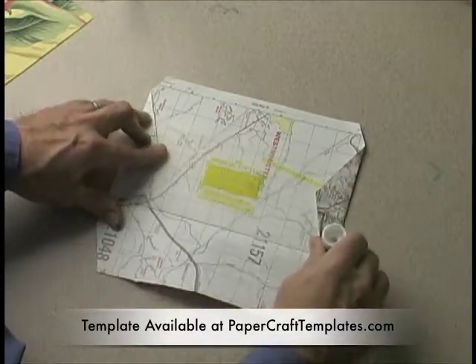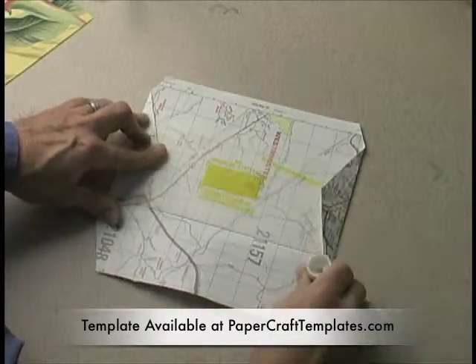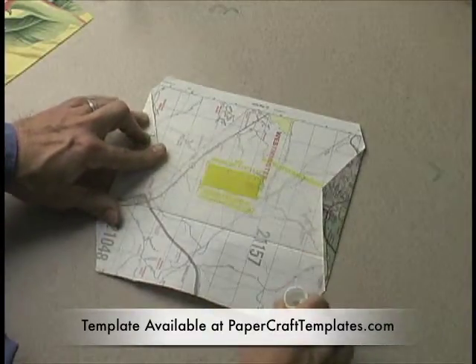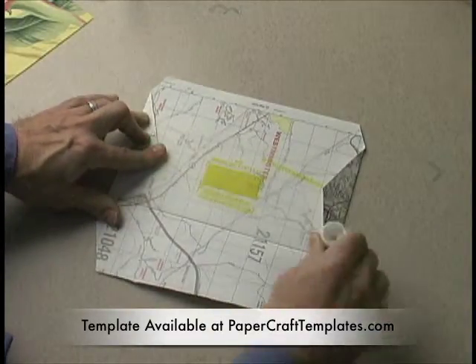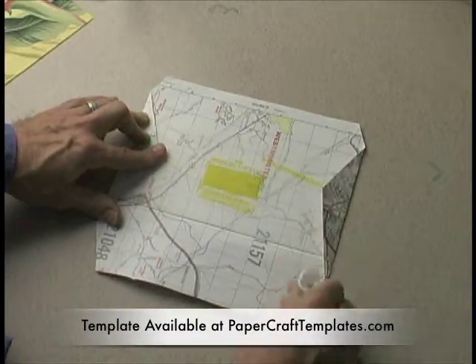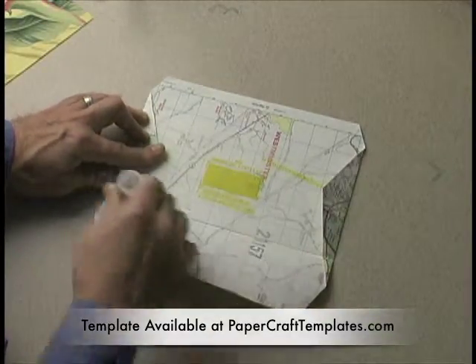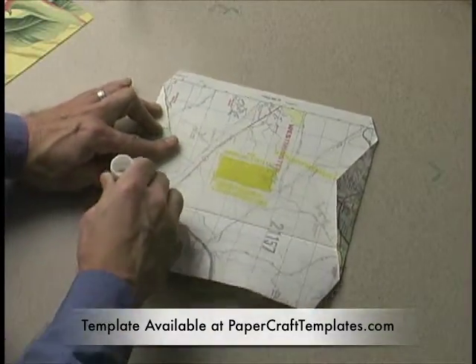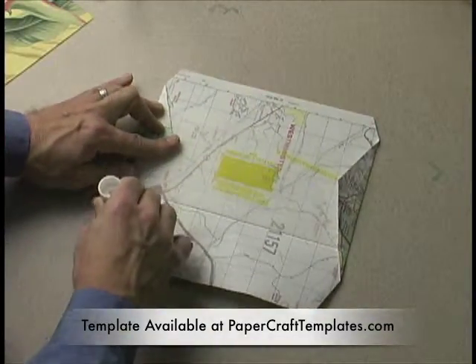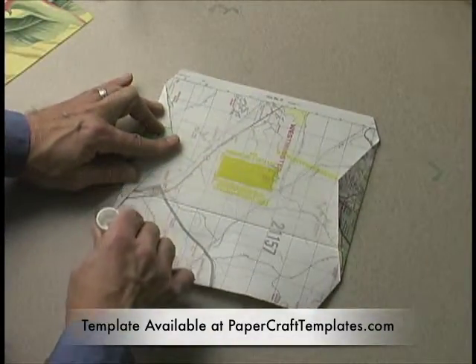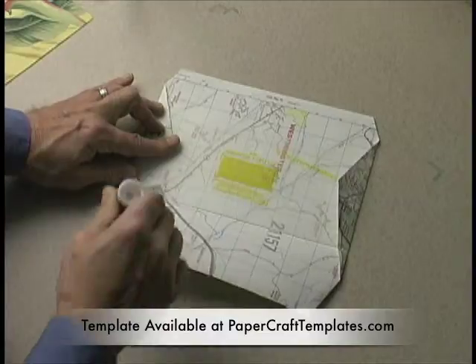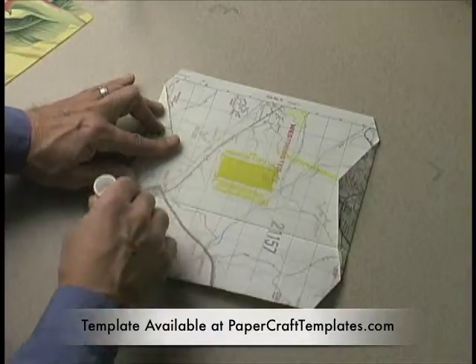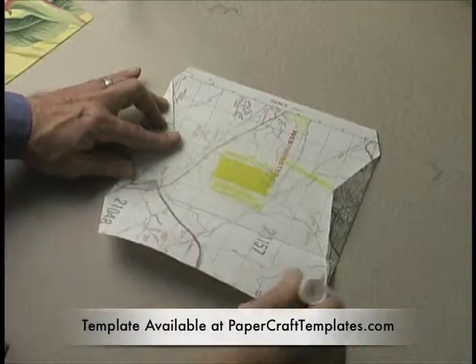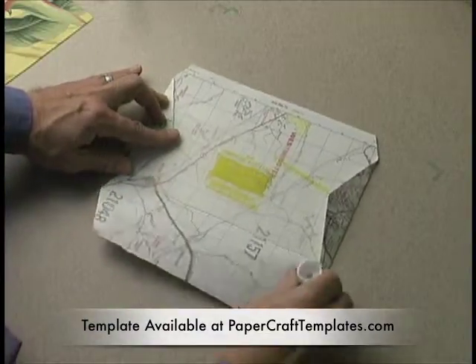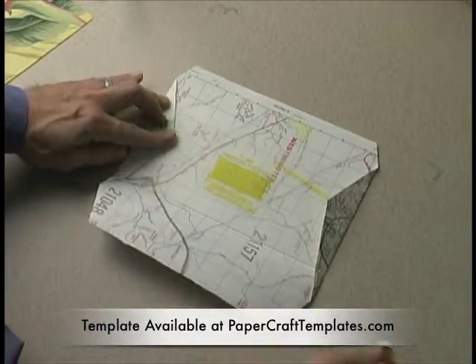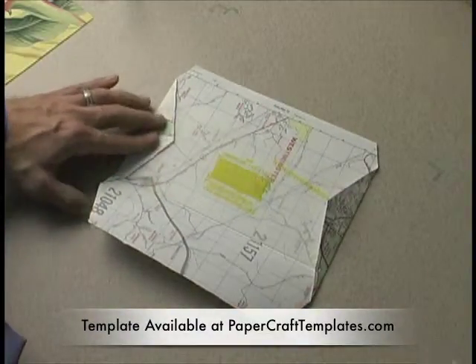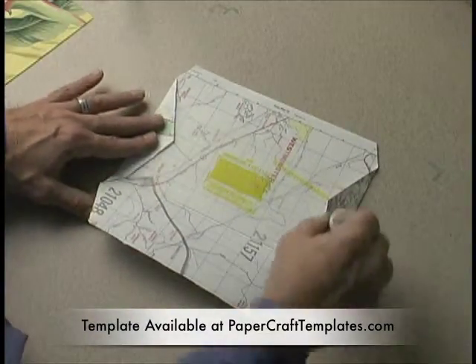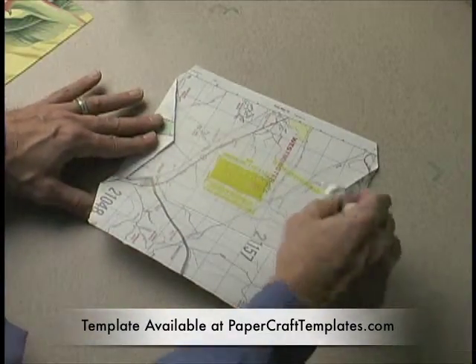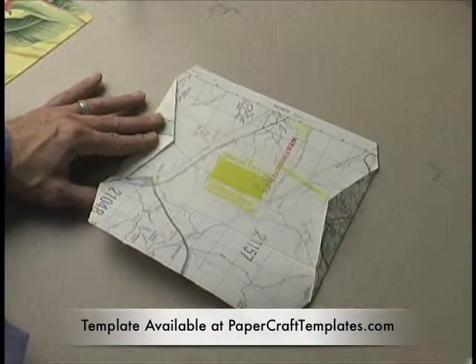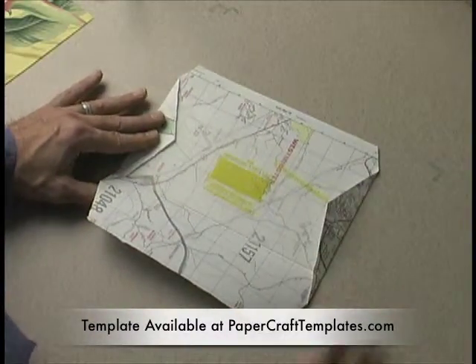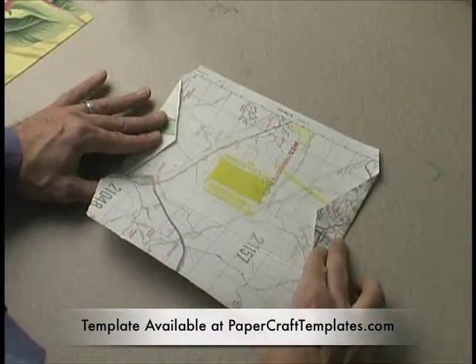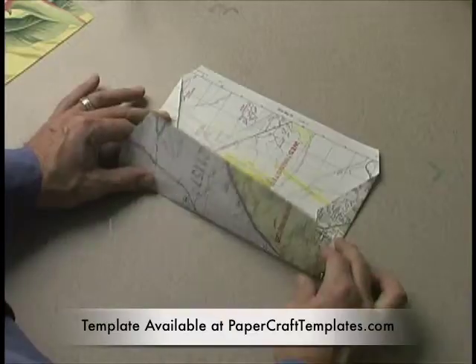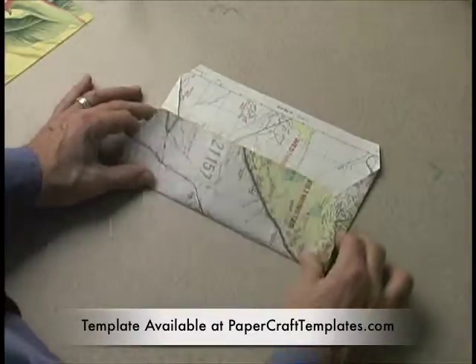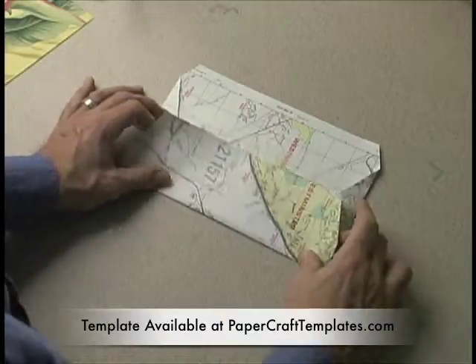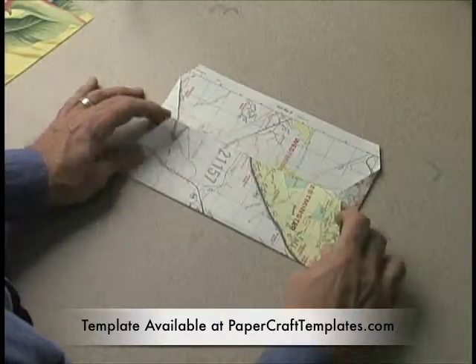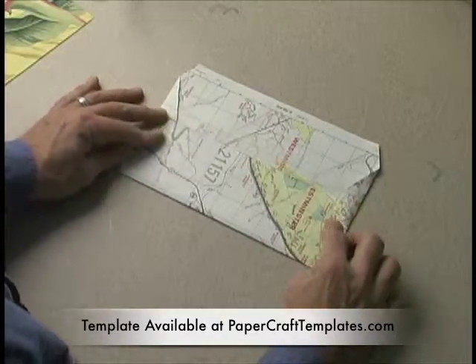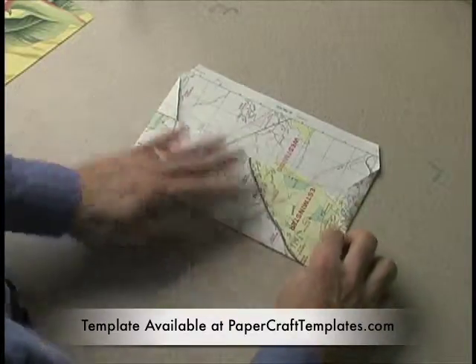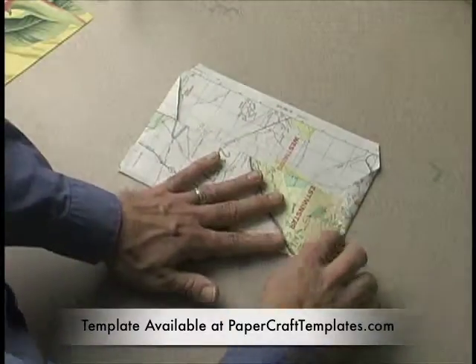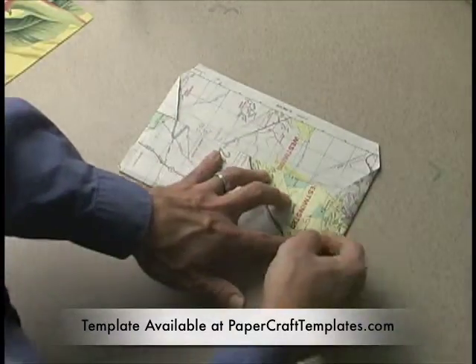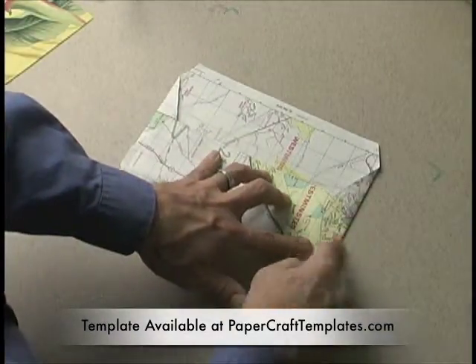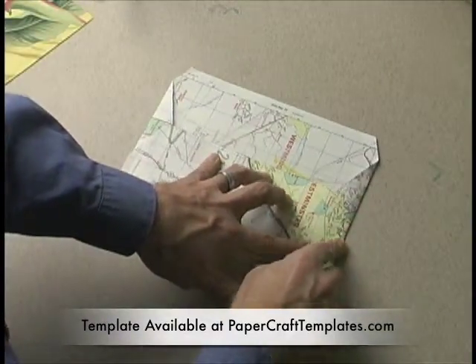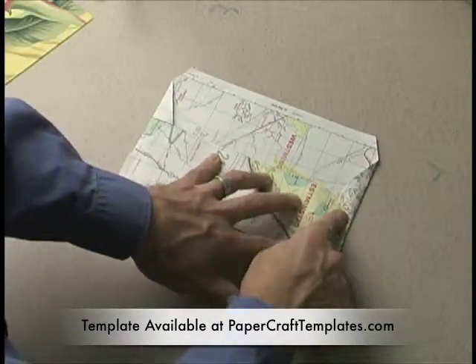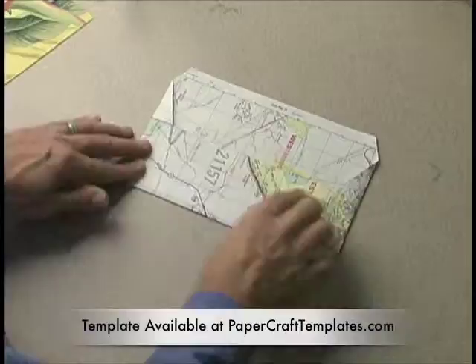I always apply glue to the bottom flap, because that way you know you've got glue to the edge of the paper. Because if you apply it here, you're not sure it's going to be glued and you don't want any of it to get caught.